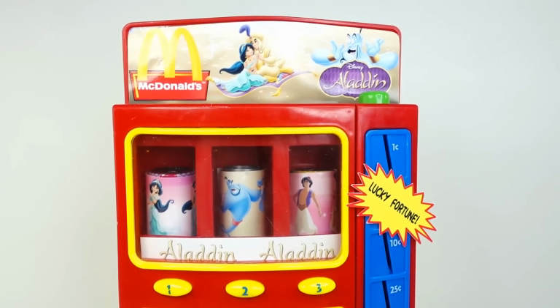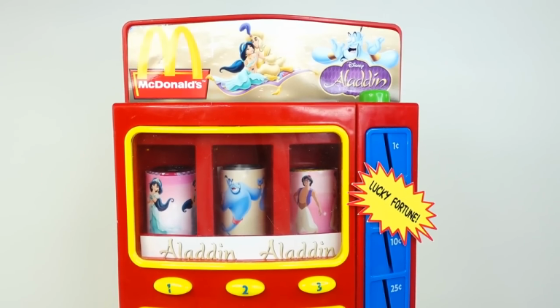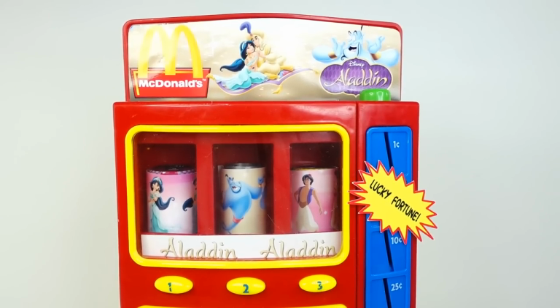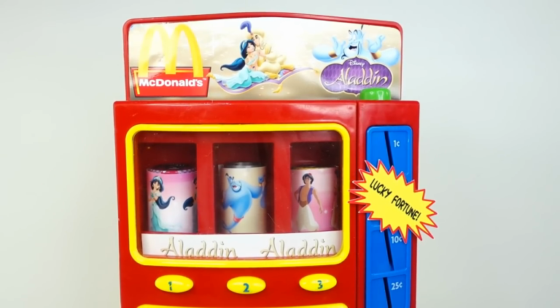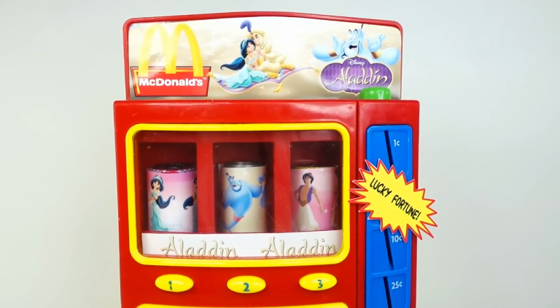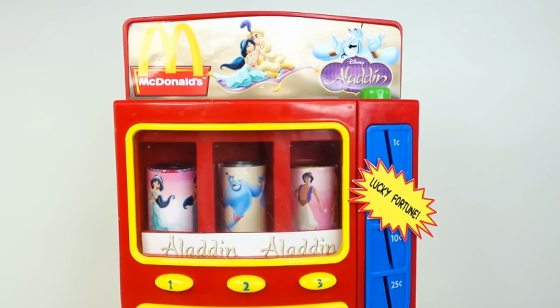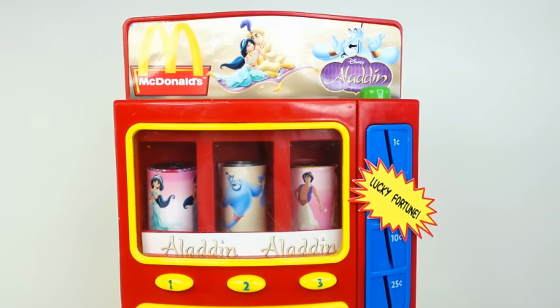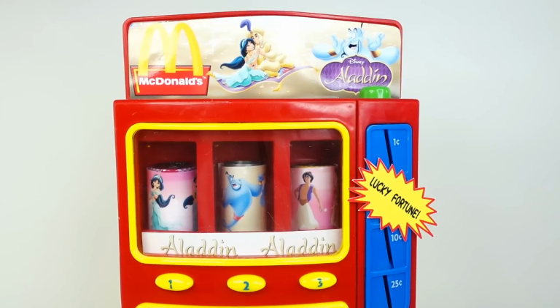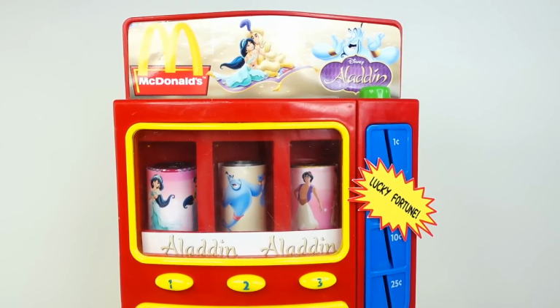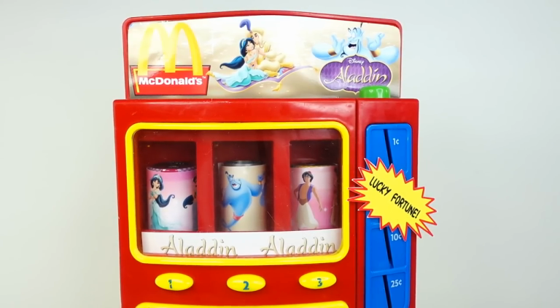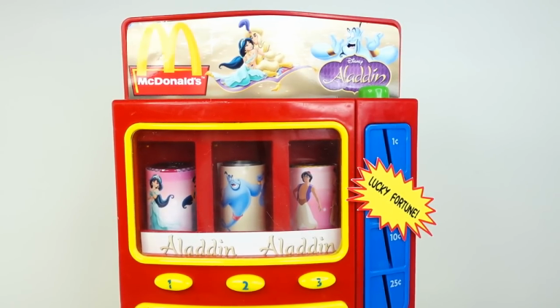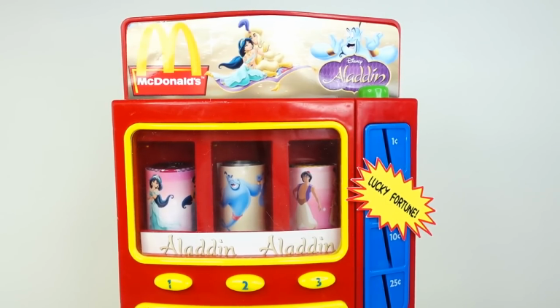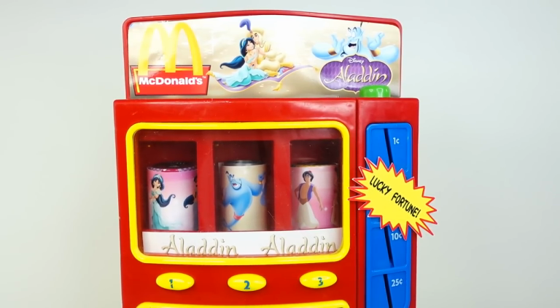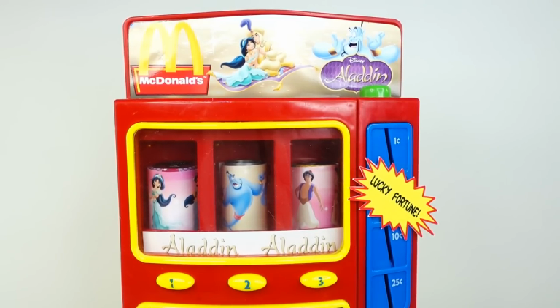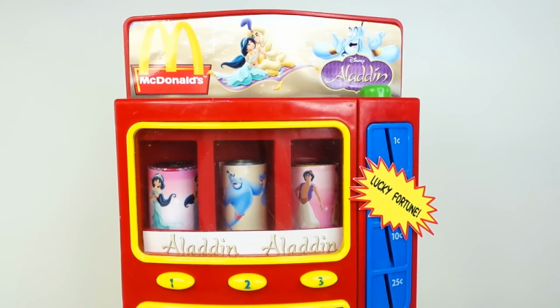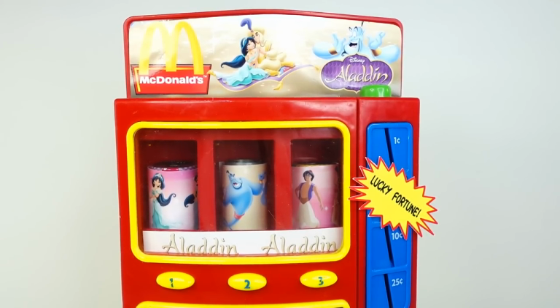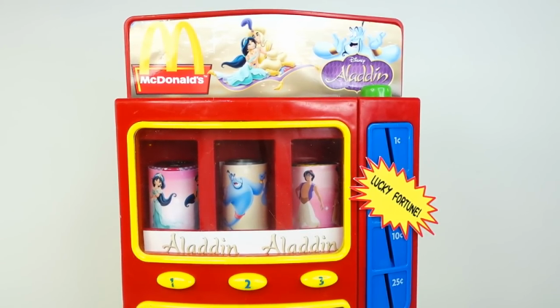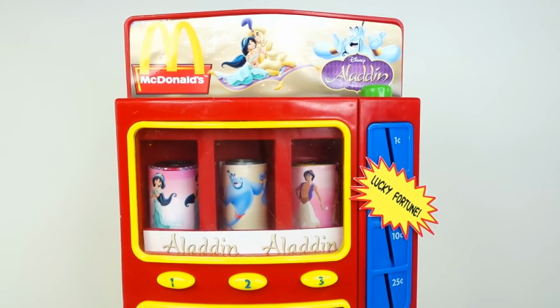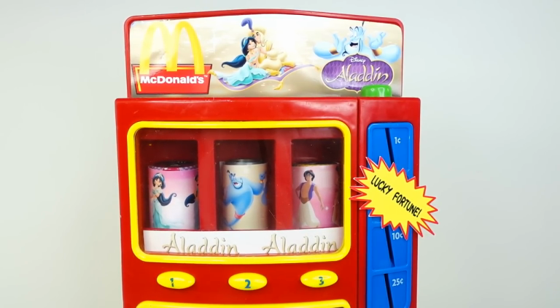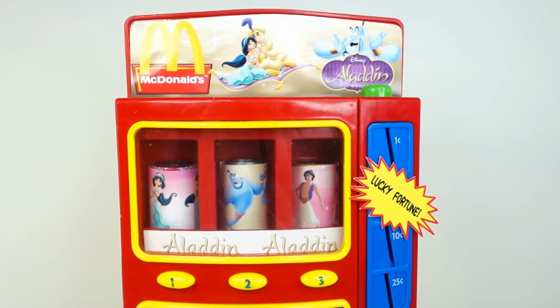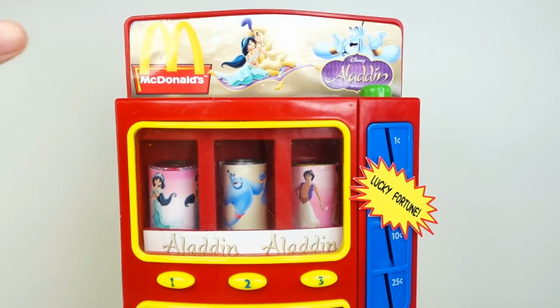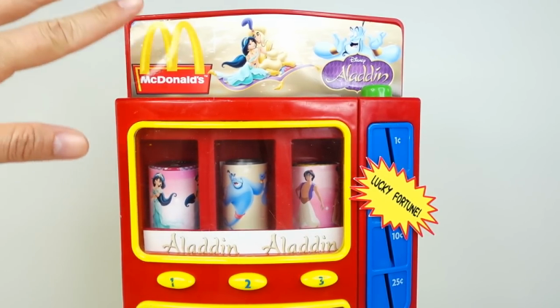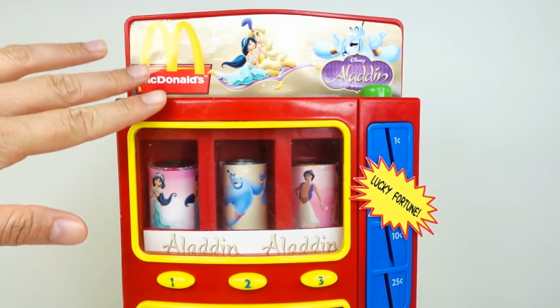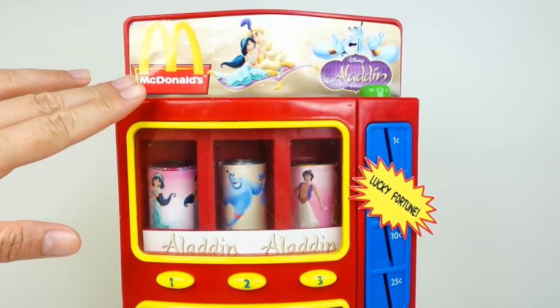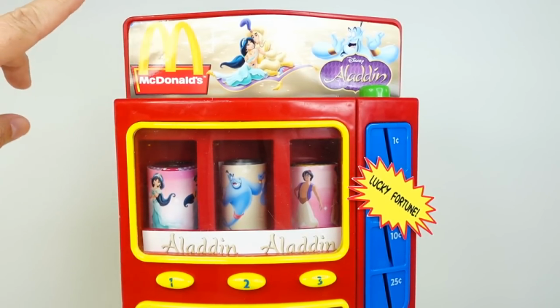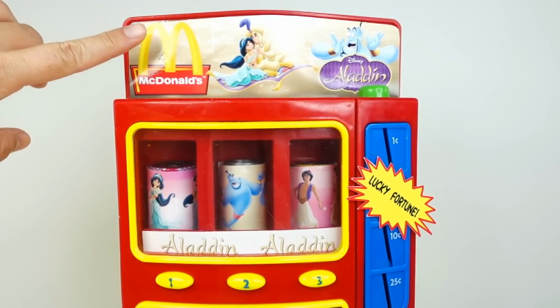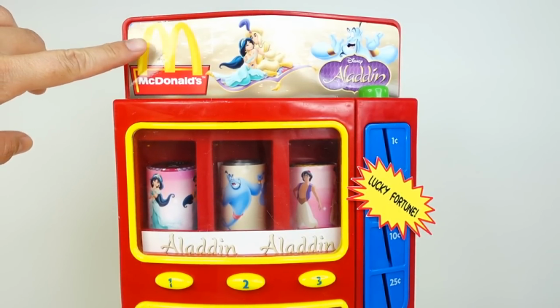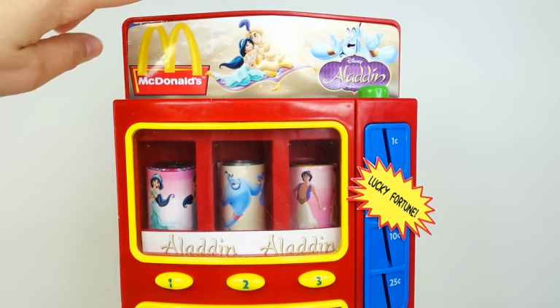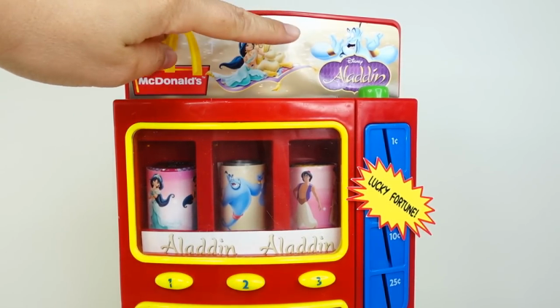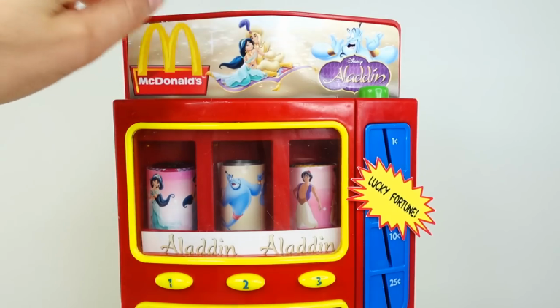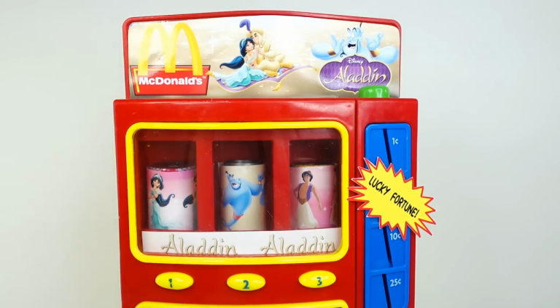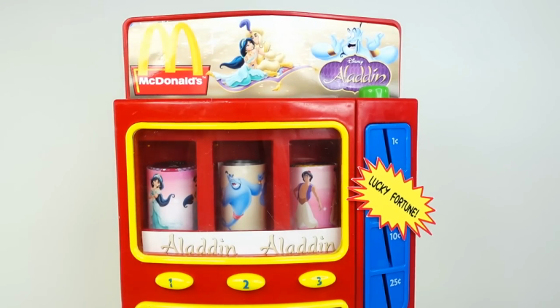Hi everyone, welcome to Evie's Toy House. Today we have a very special vending machine. Take a look. This vending machine features McDonald's and Aladdin.